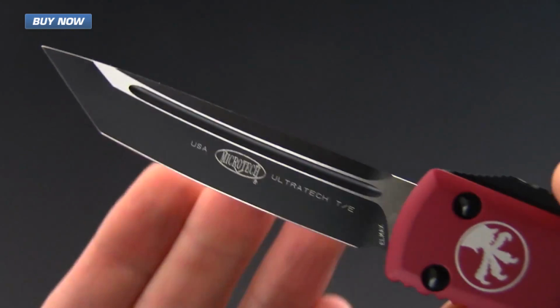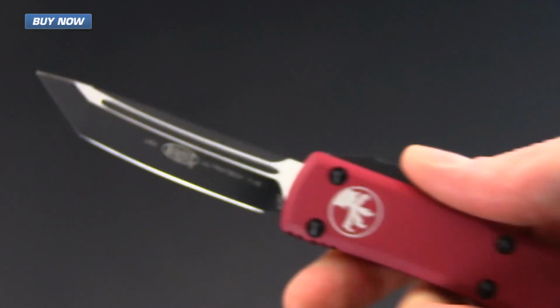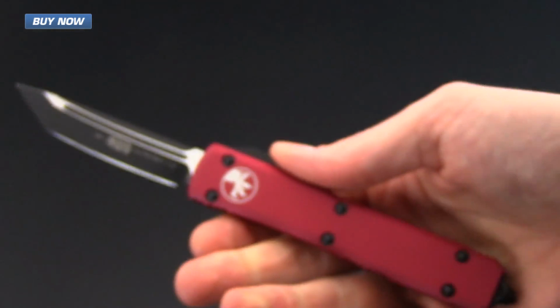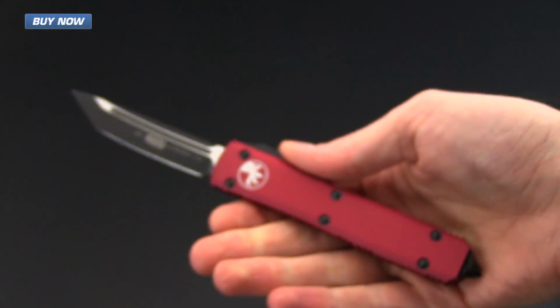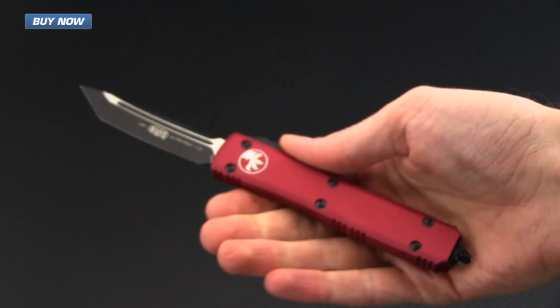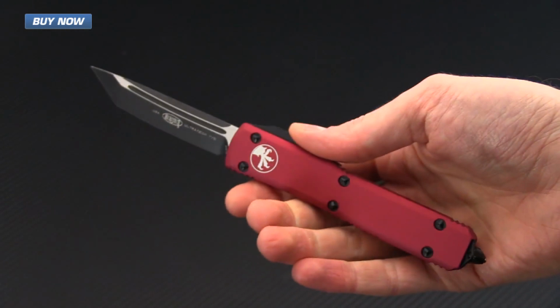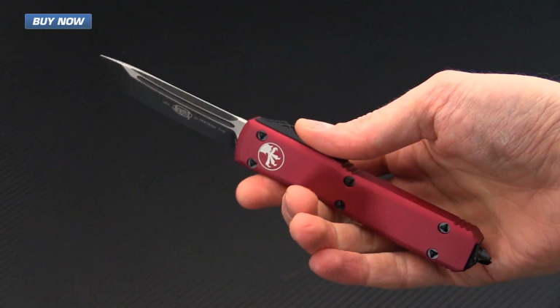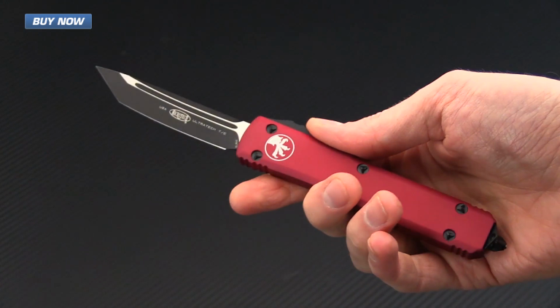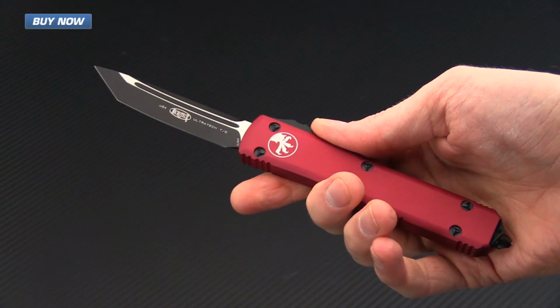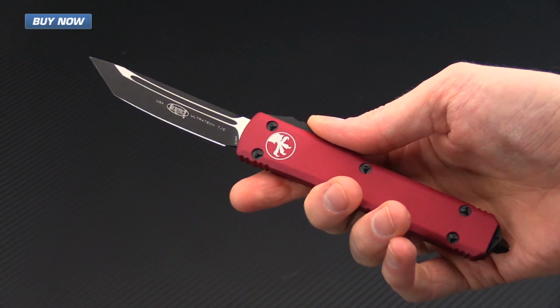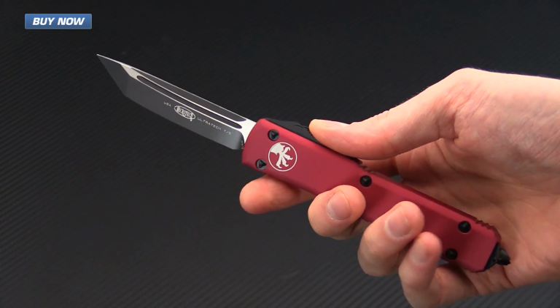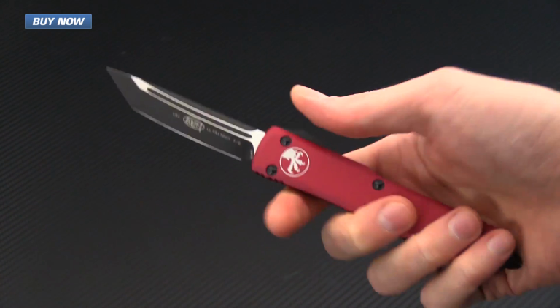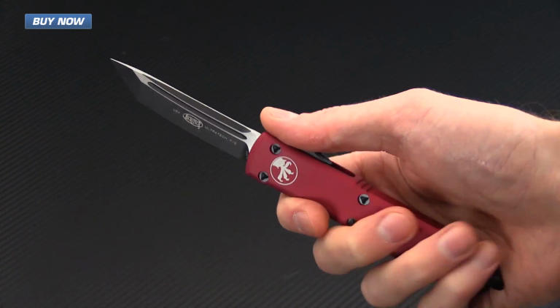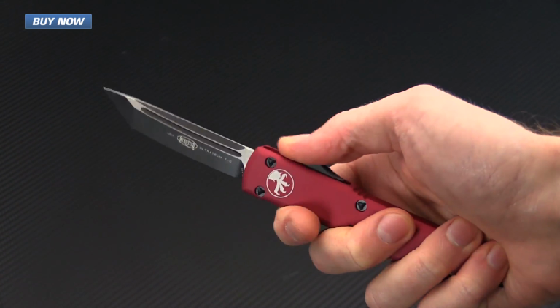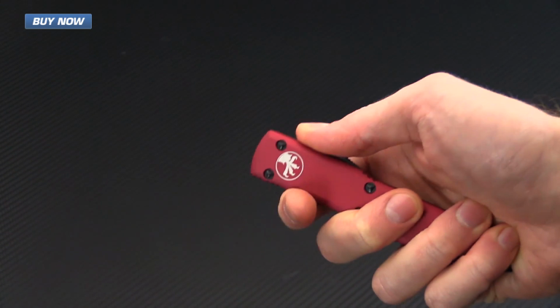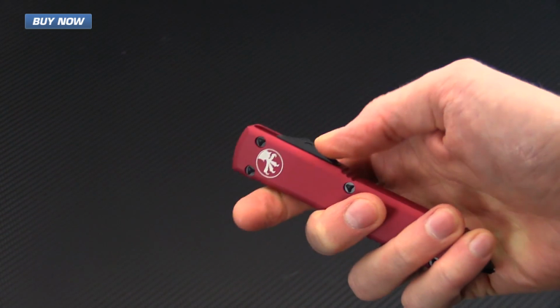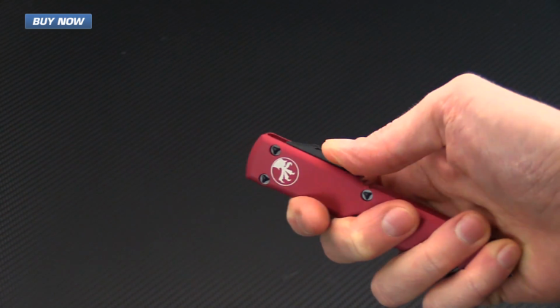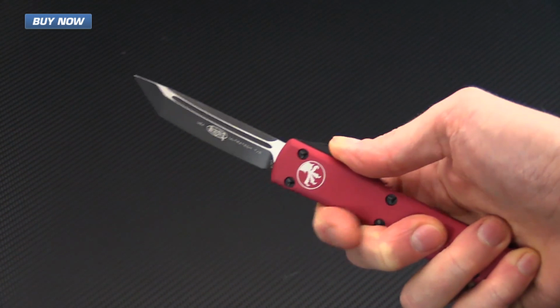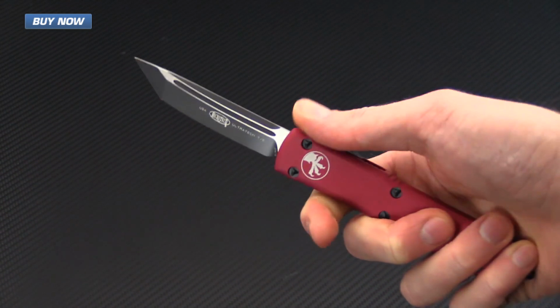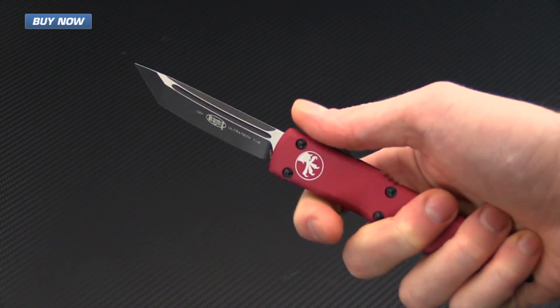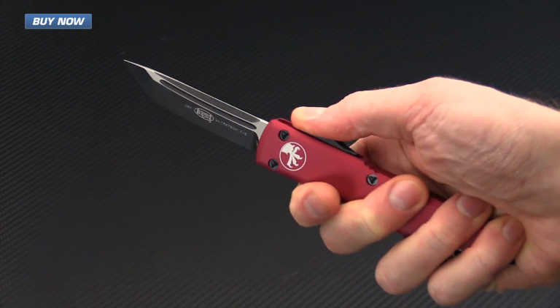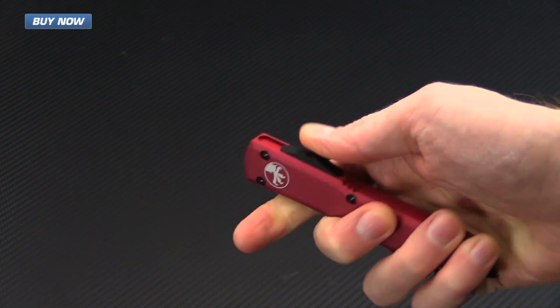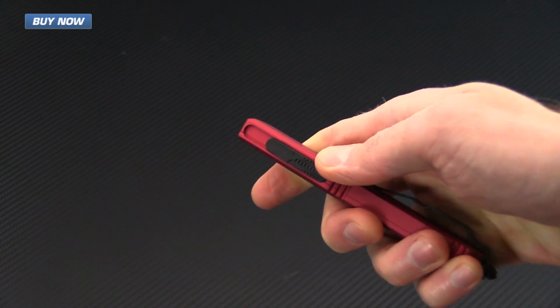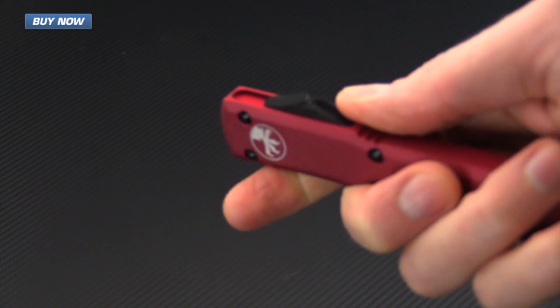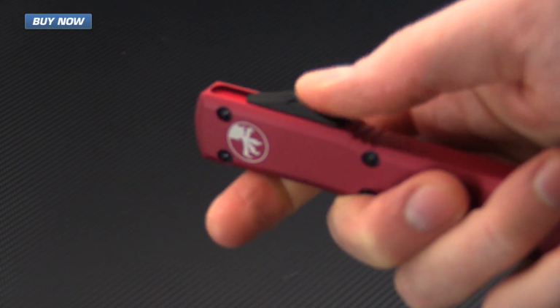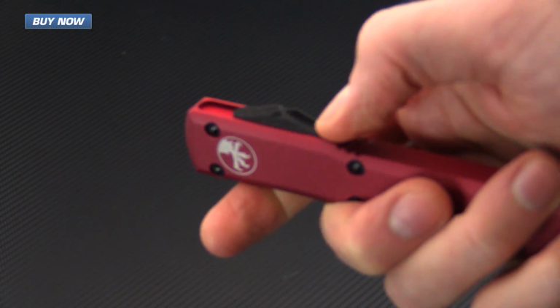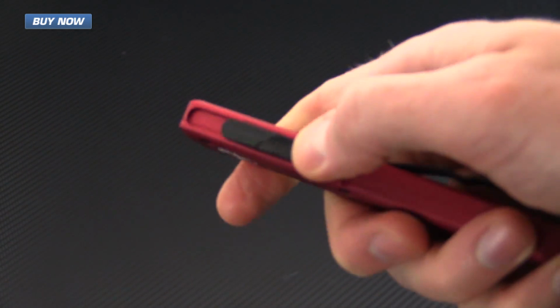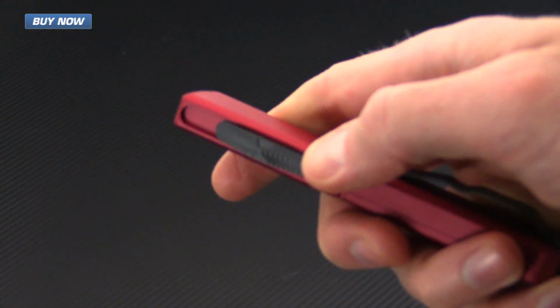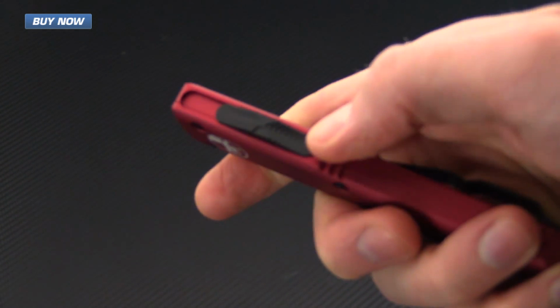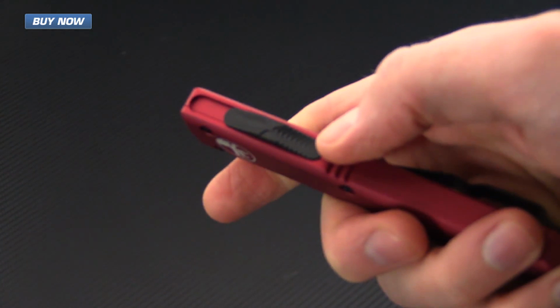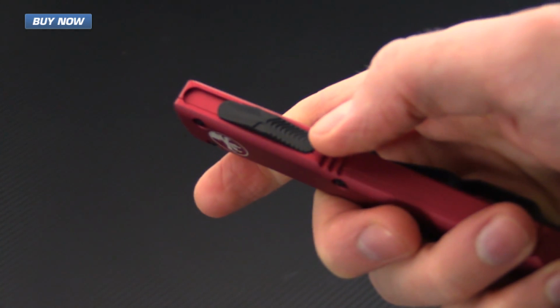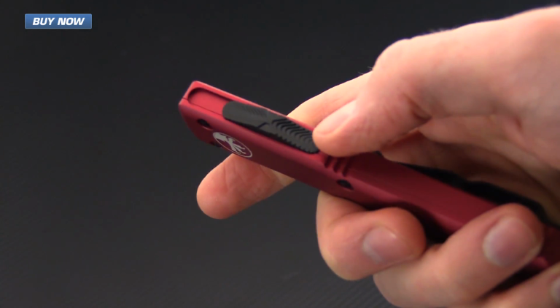This is a double action out-the-front automatic. It automatically deploys and retracts via the thumb switch on the spine of the knife.